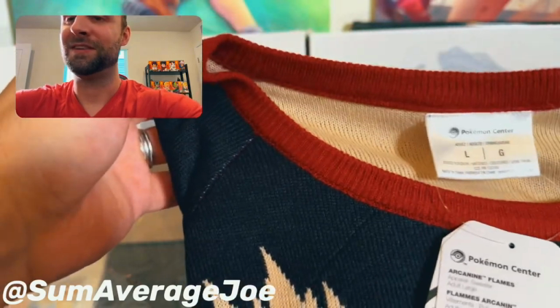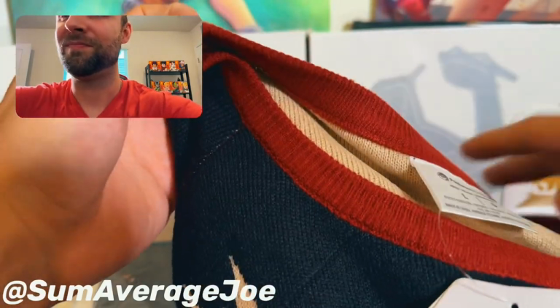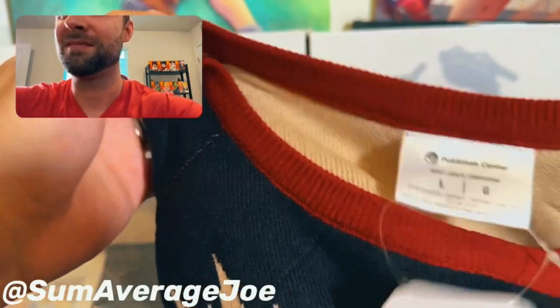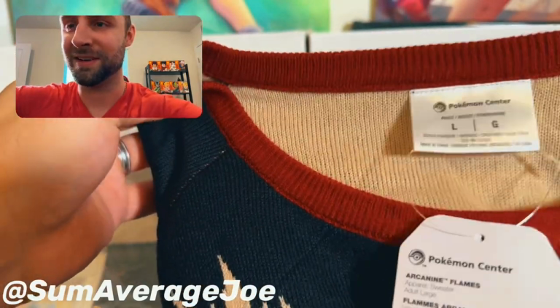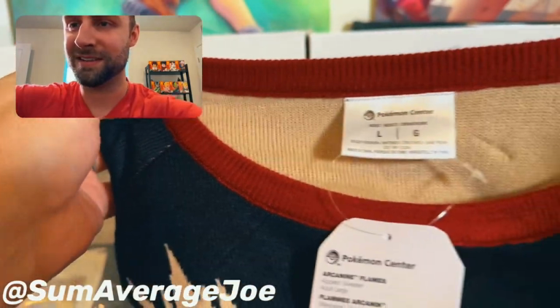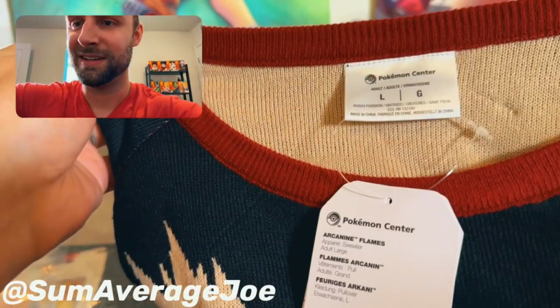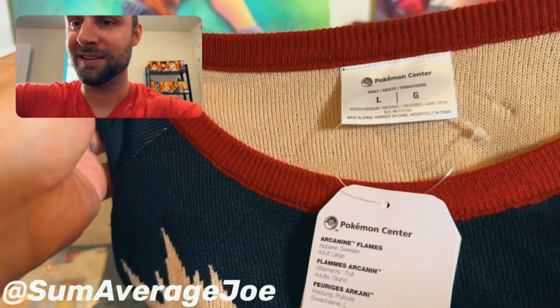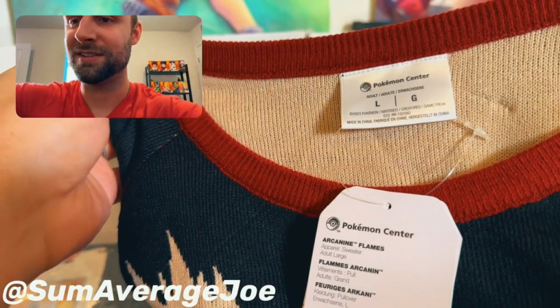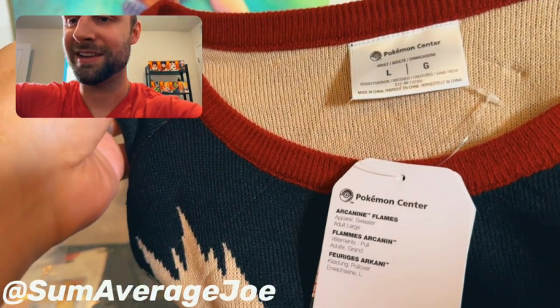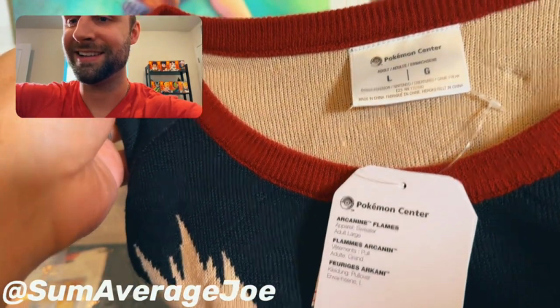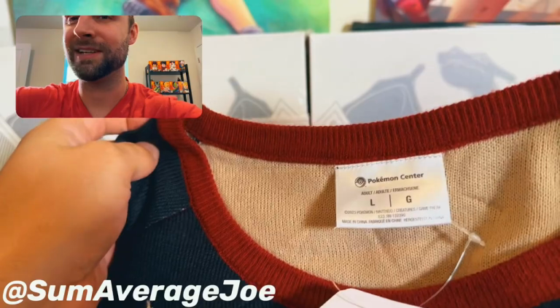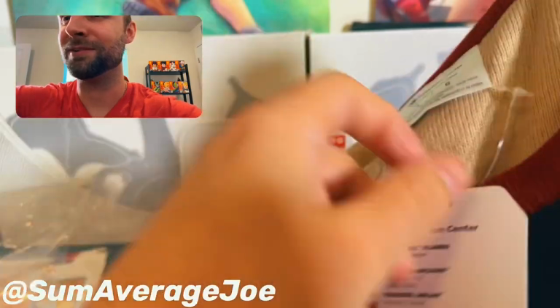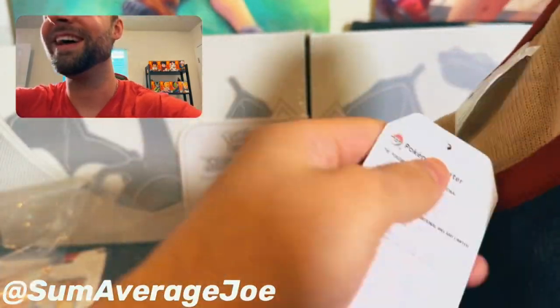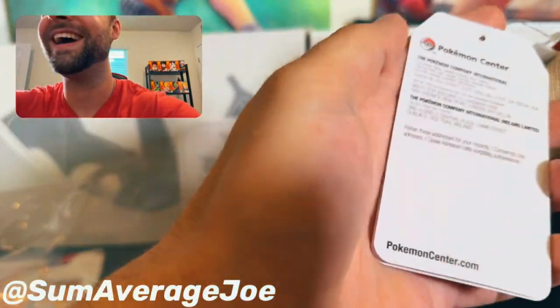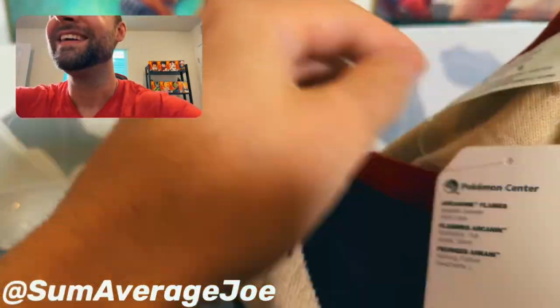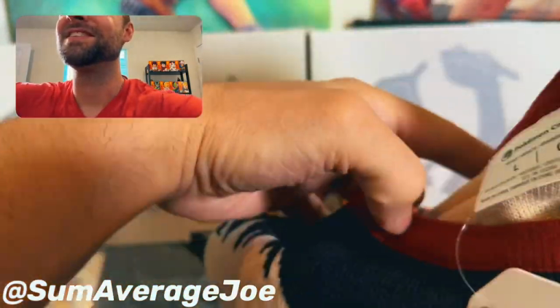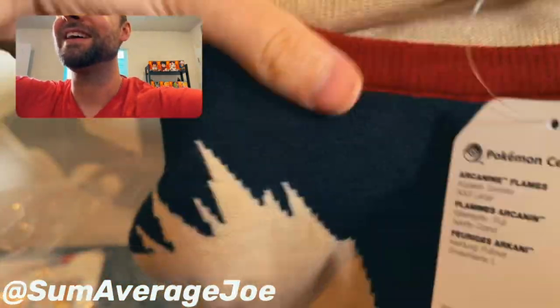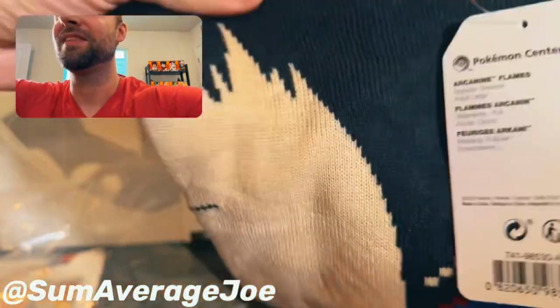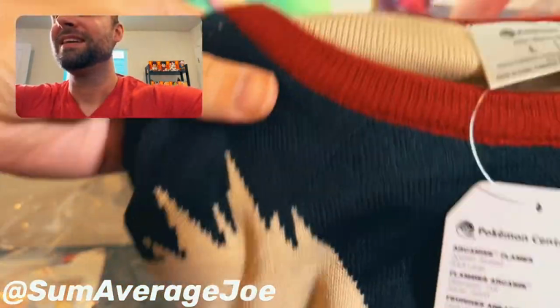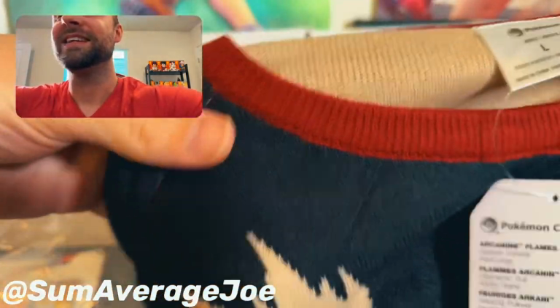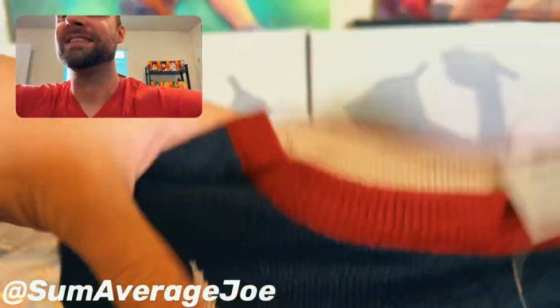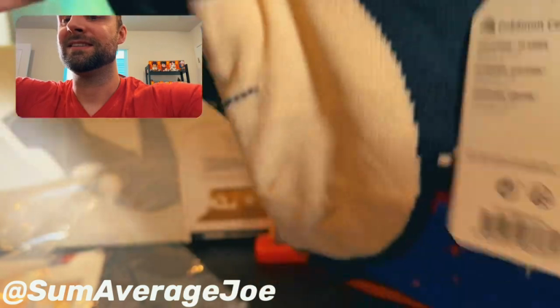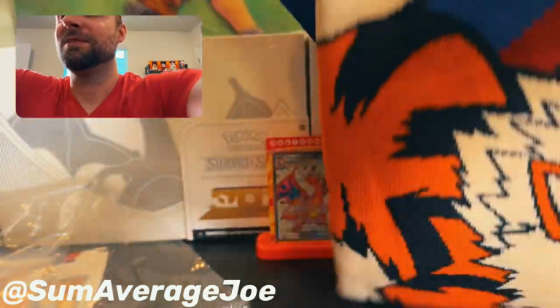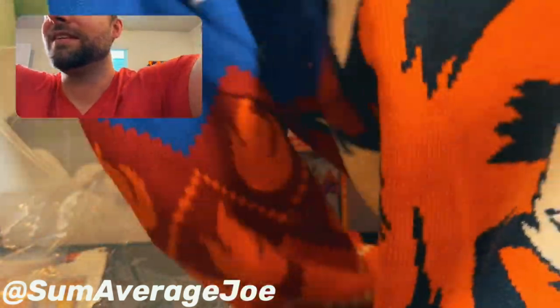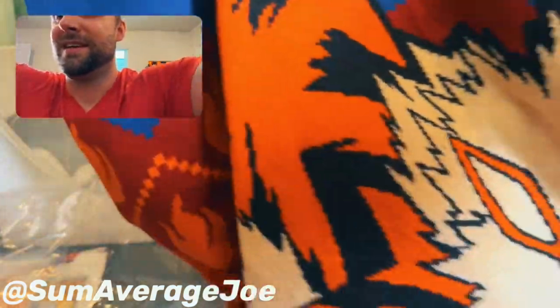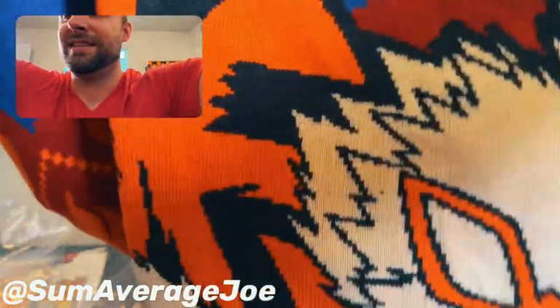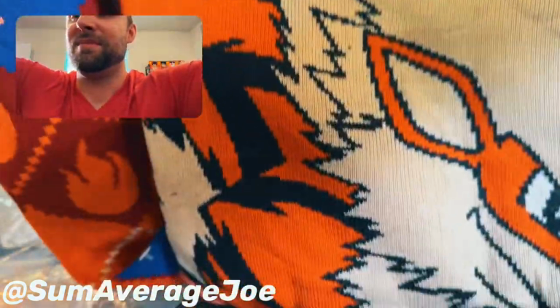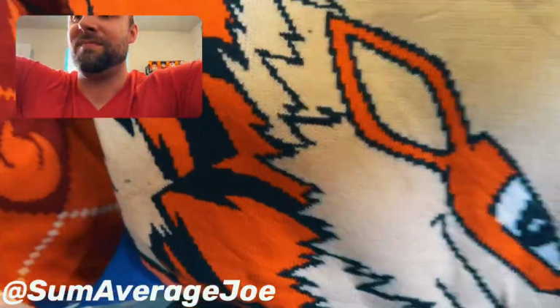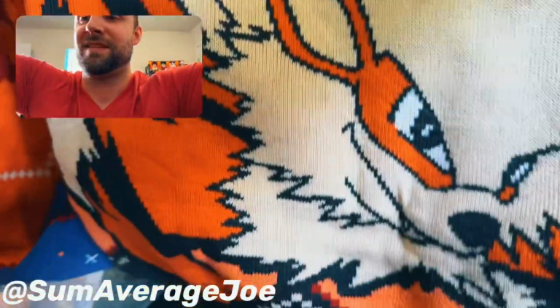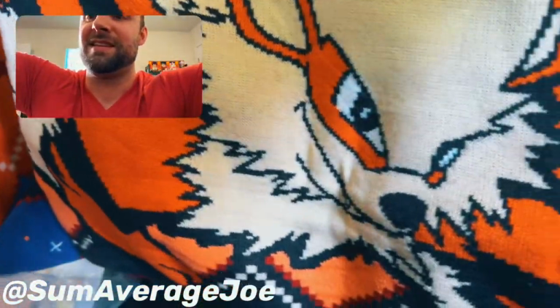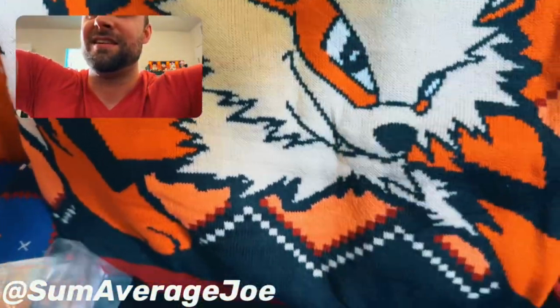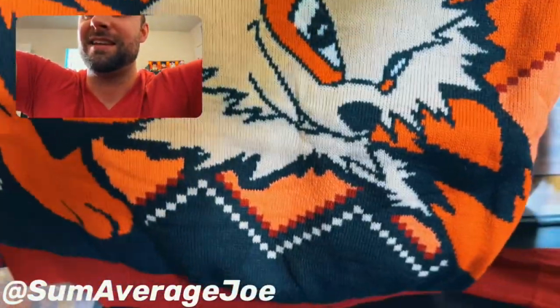Official Pokemon Center. Large Arcanine. Oh man, I'm giving them away. The official tag. Nice knitting — this is good quality here. And then, bam. Arcanine.